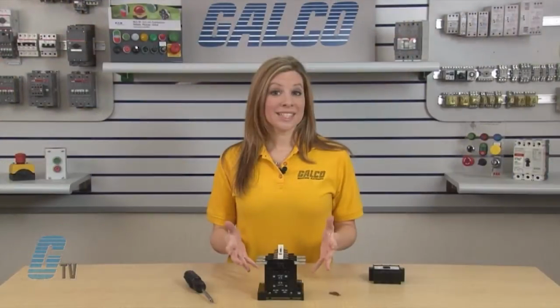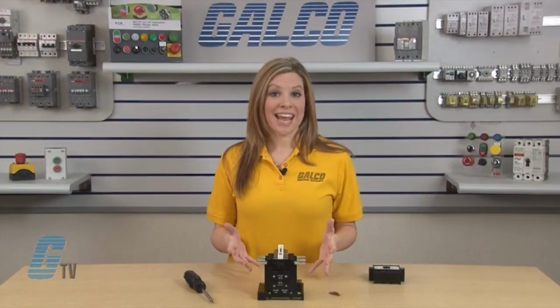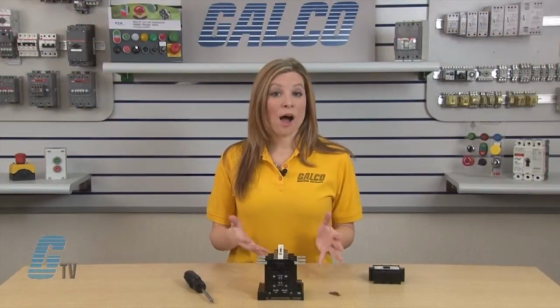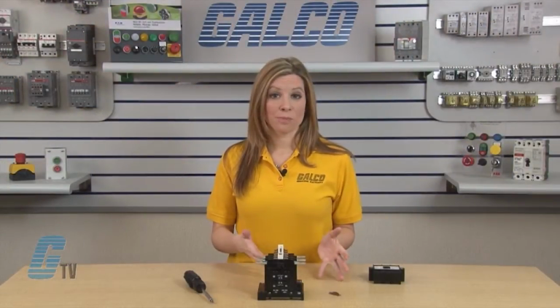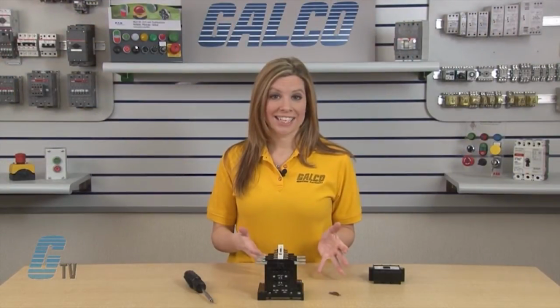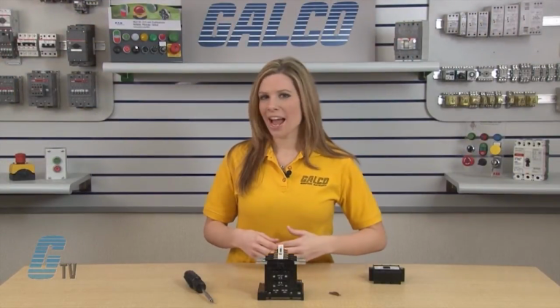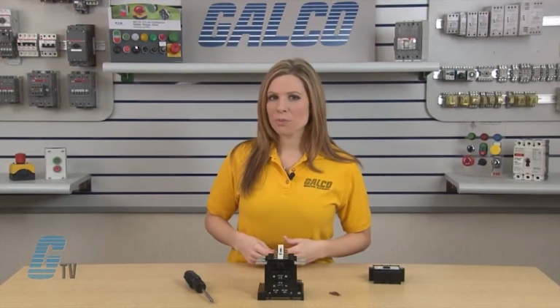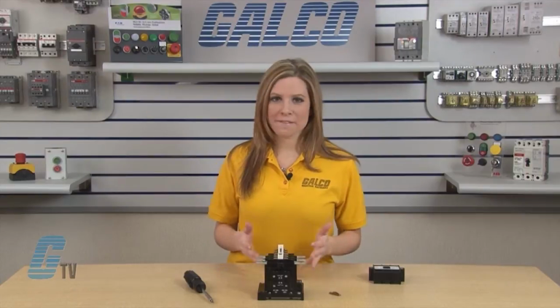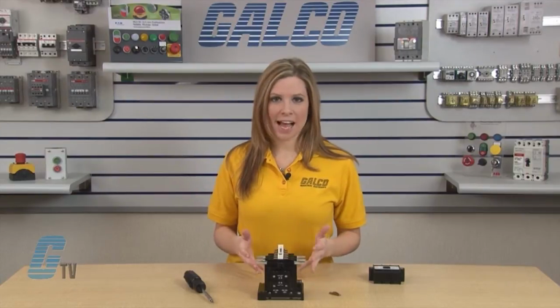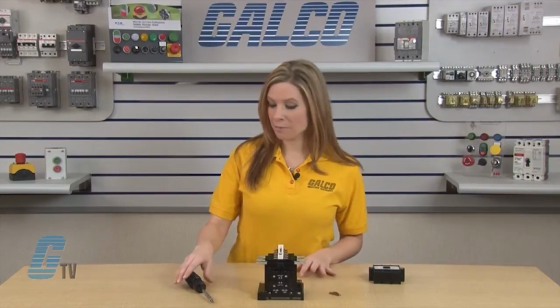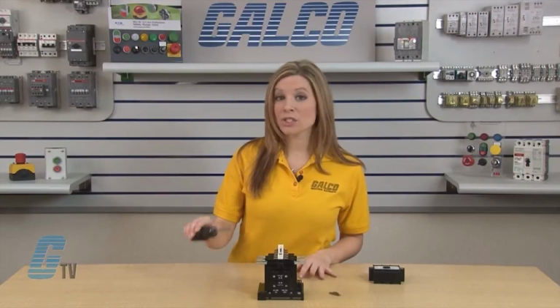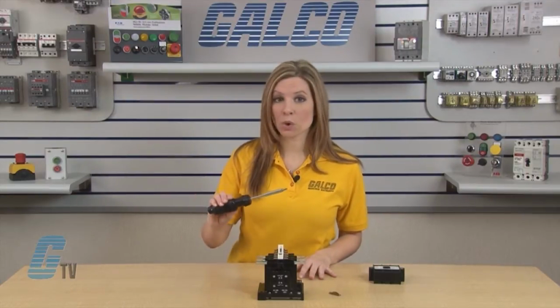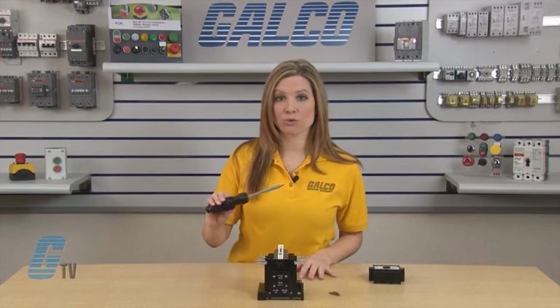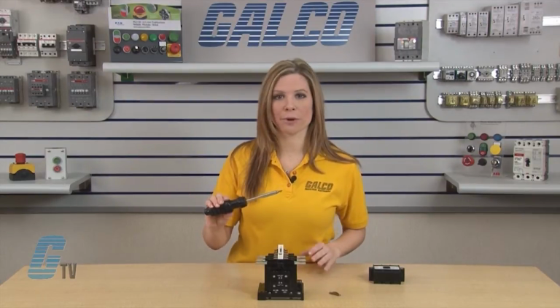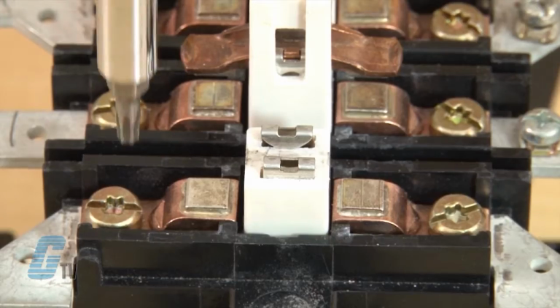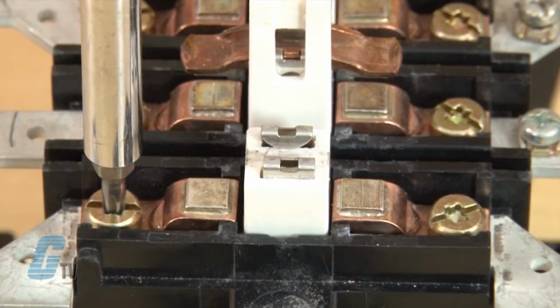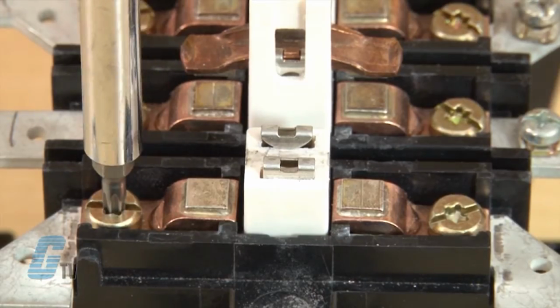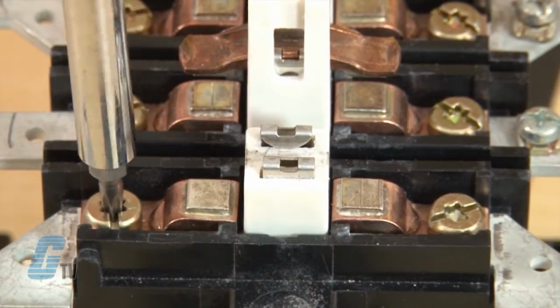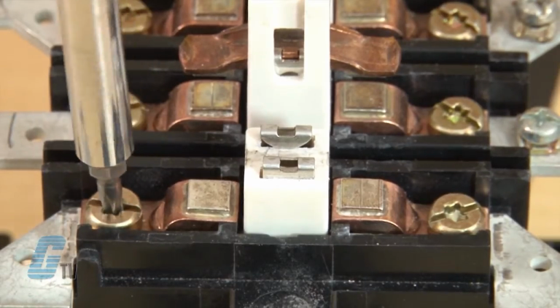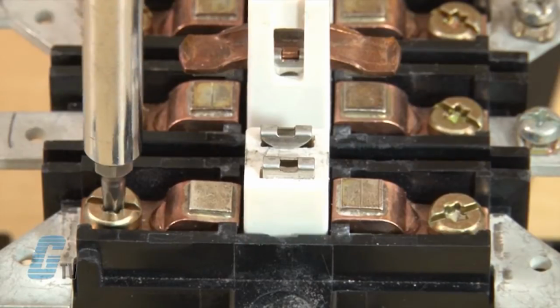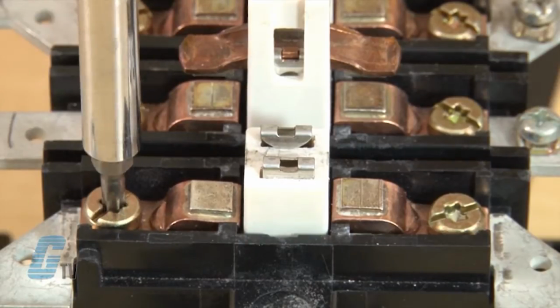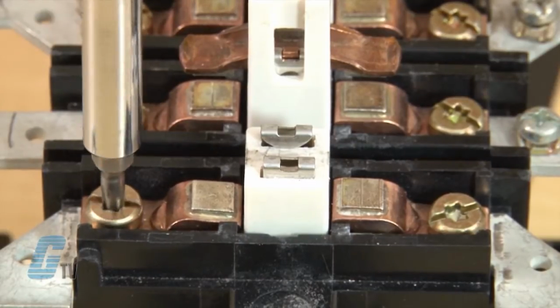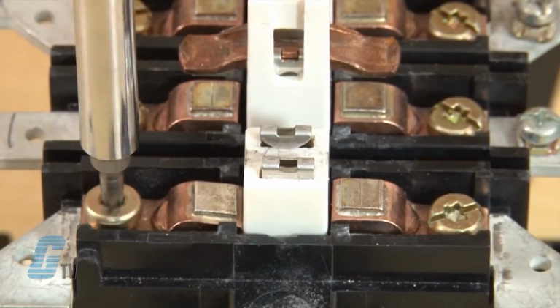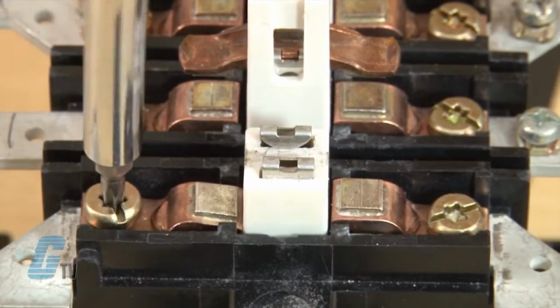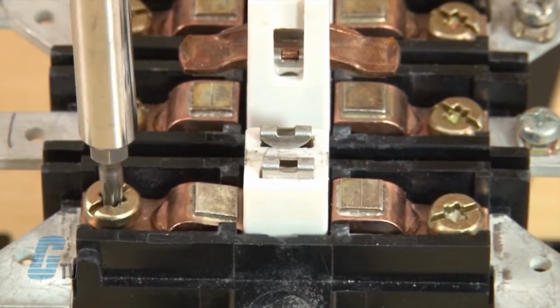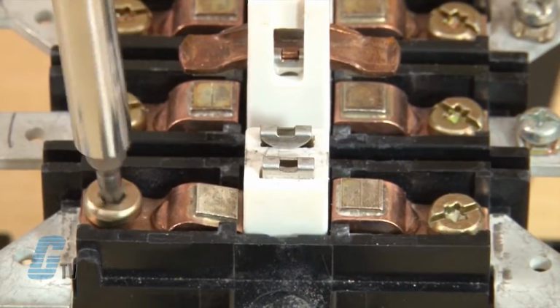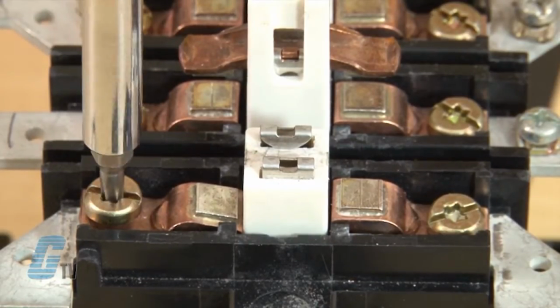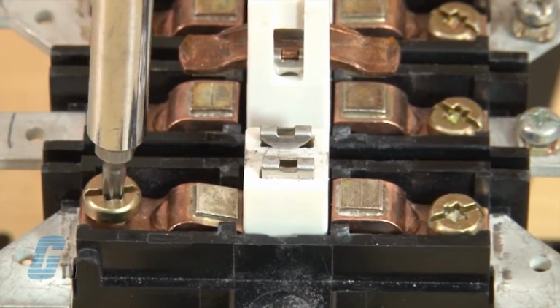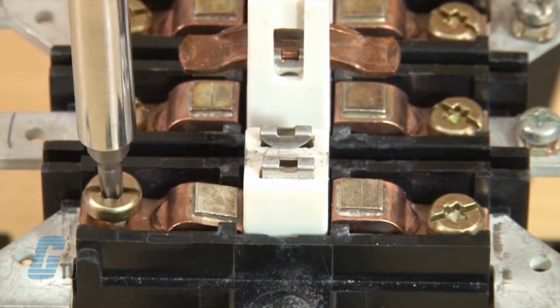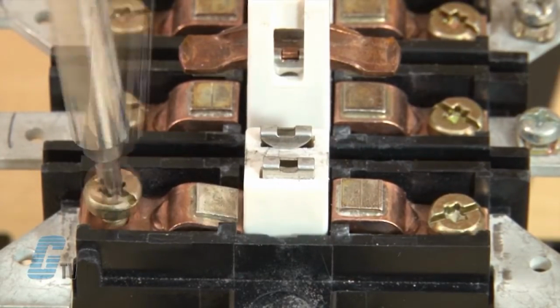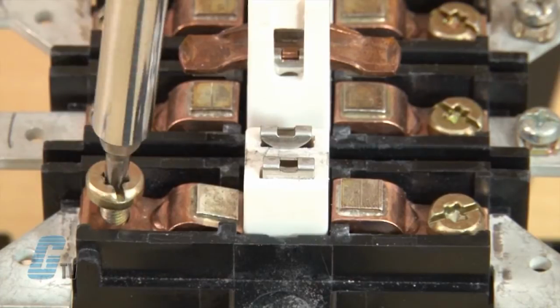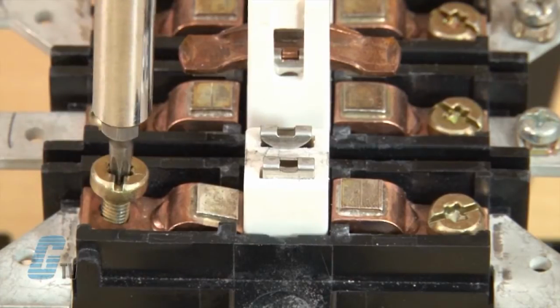Once I have taken out the moveable contact, I can remove my fixed contact by using the Torx screwdriver. I will not need to change the size of the bit and will keep this at a size 20. I will keep the screws here for my new contacts.